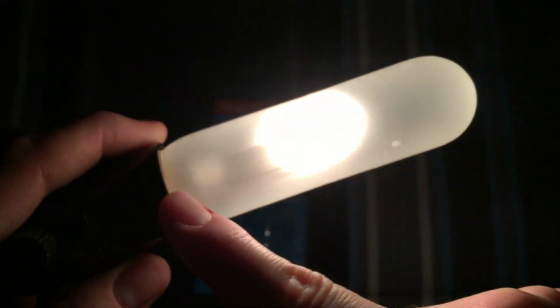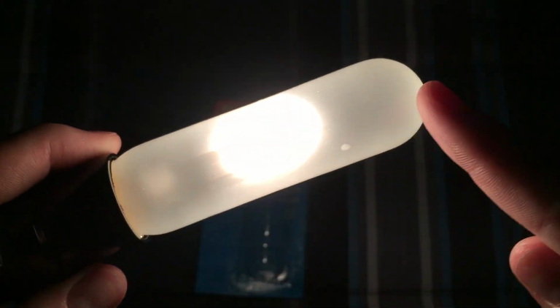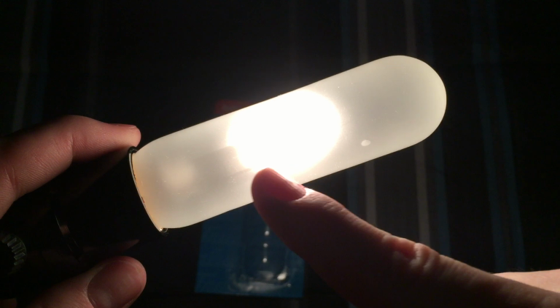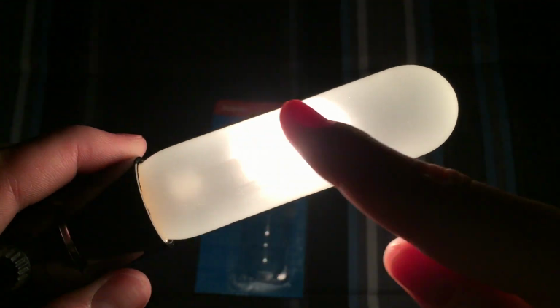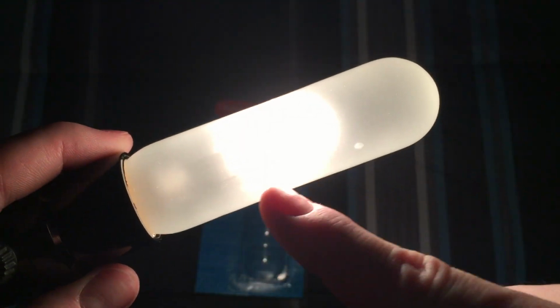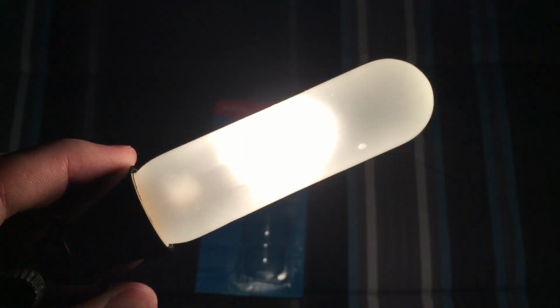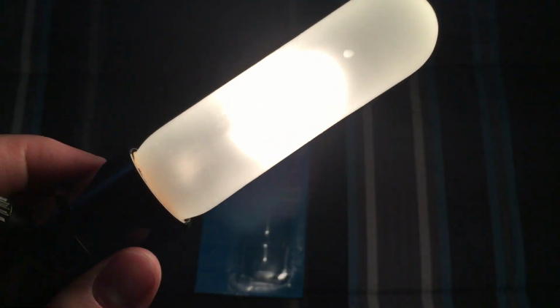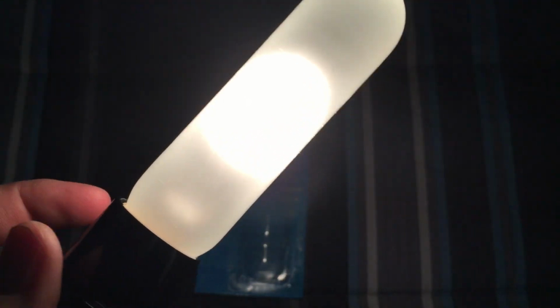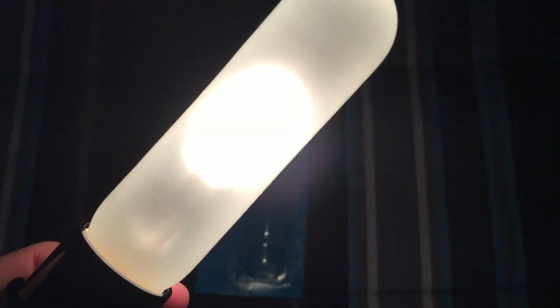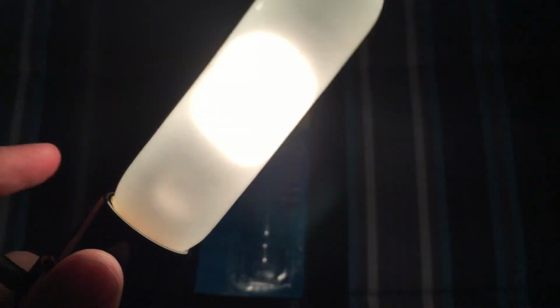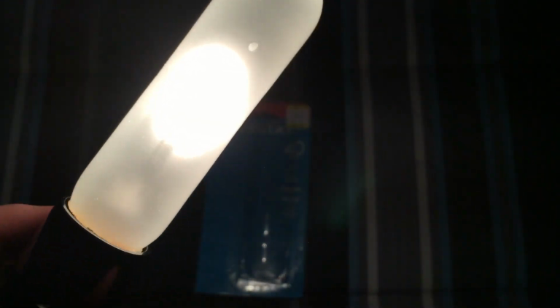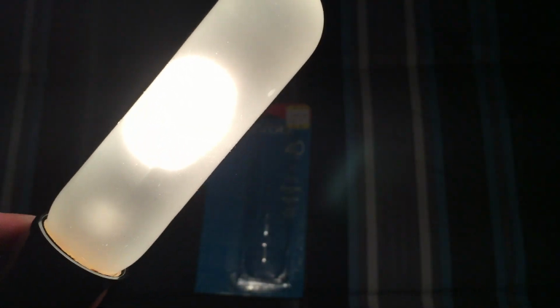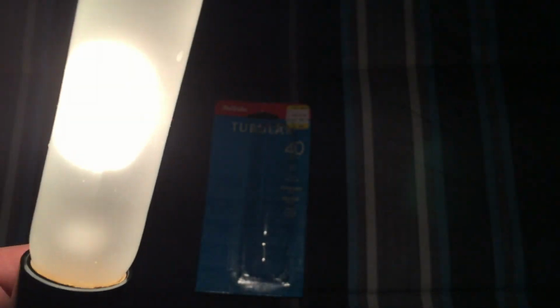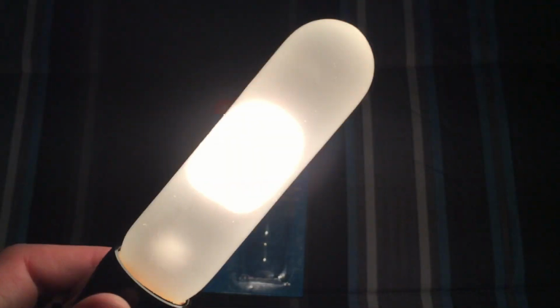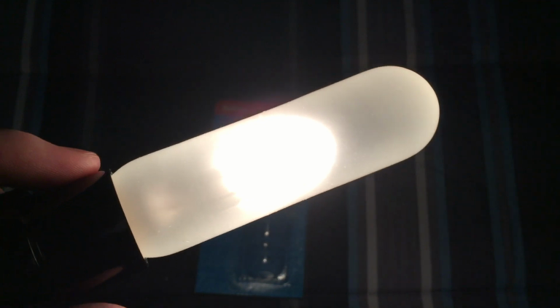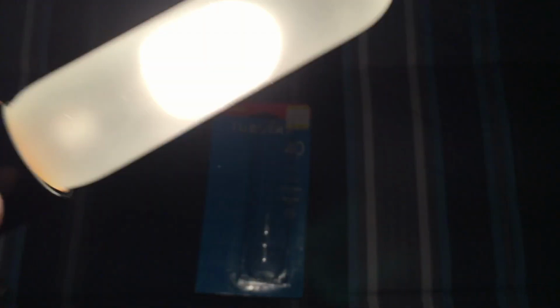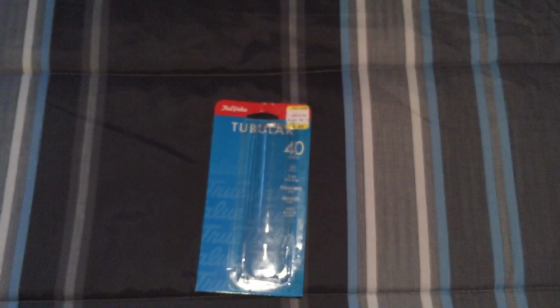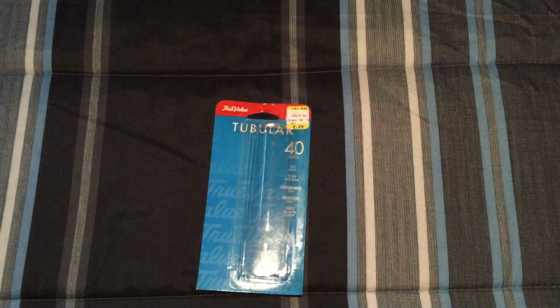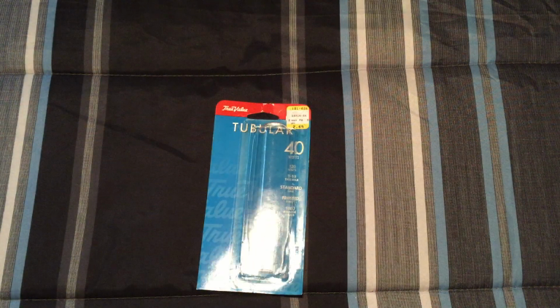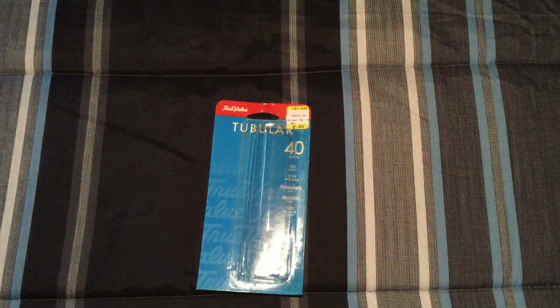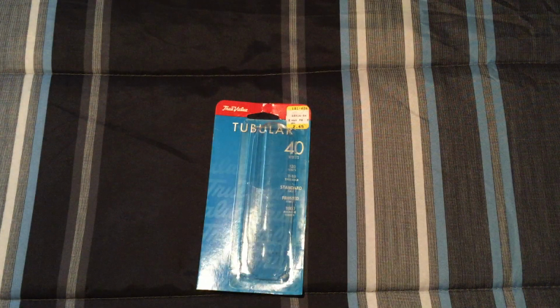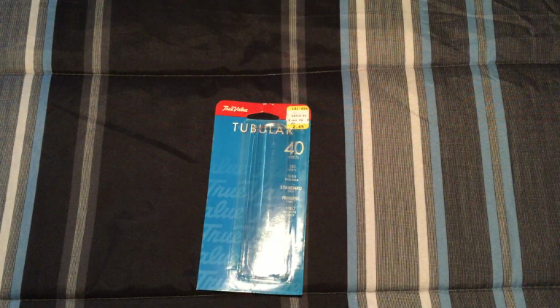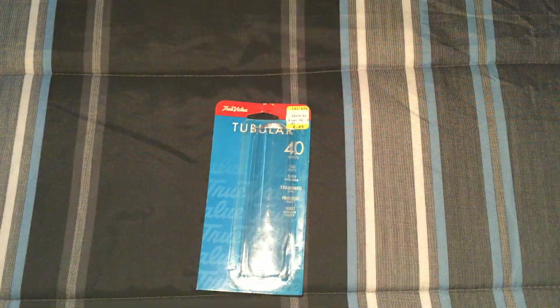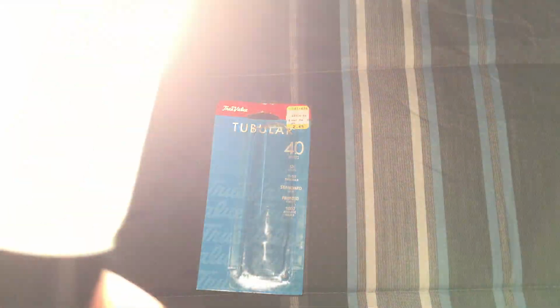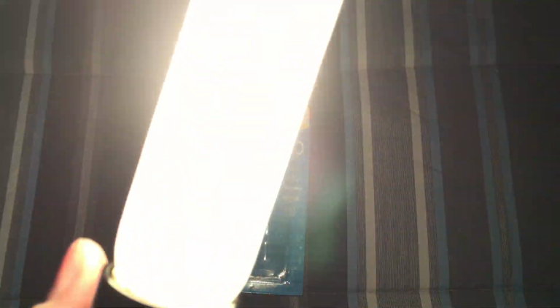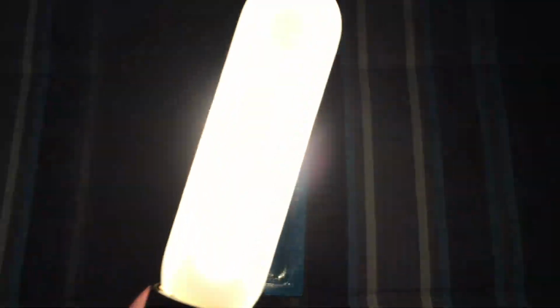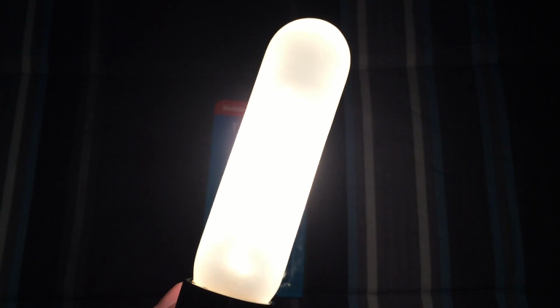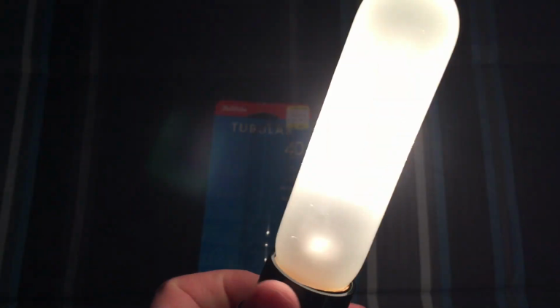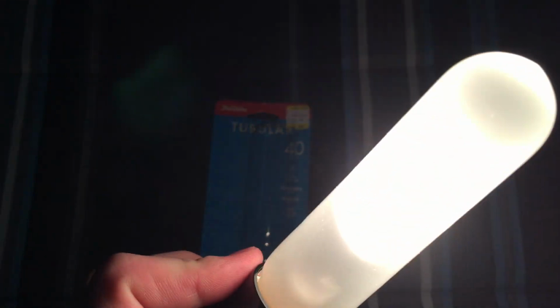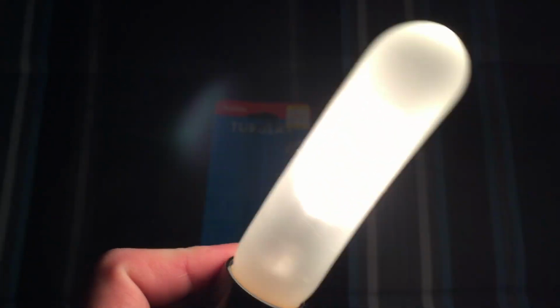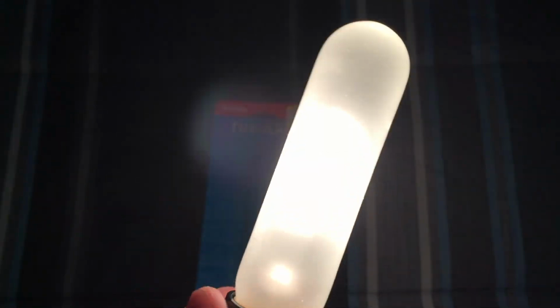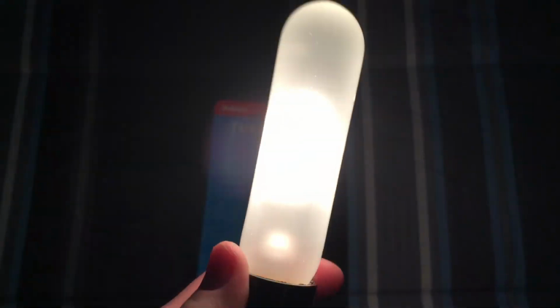It doesn't go the whole length of the bulb, just turns around there. But it works well. You can see it lighting up this area — does a pretty good job. Nice little 40 watt tubular bulb. Works well.